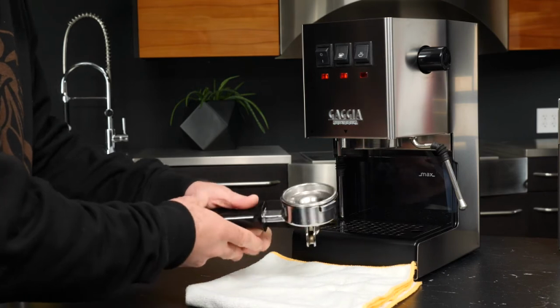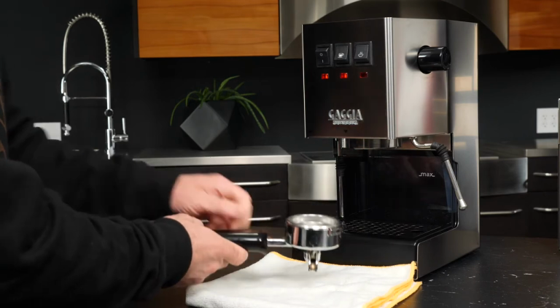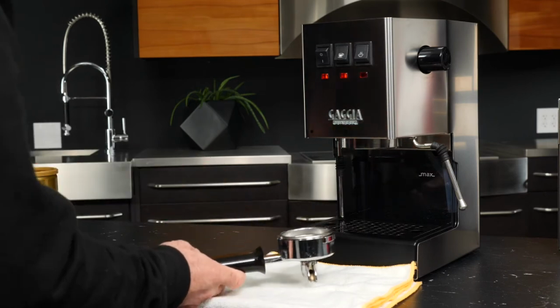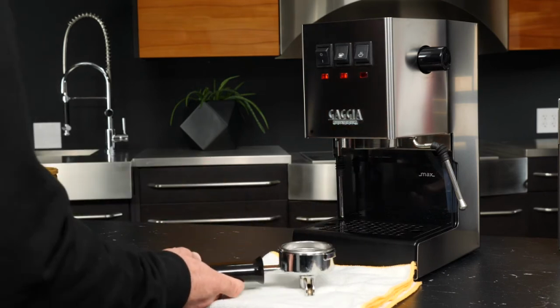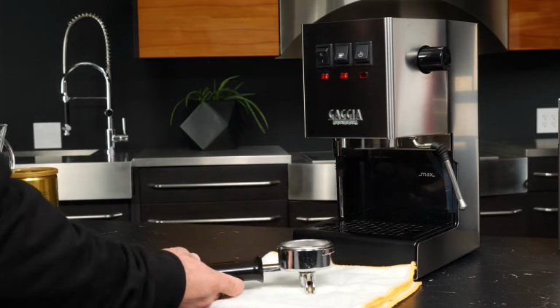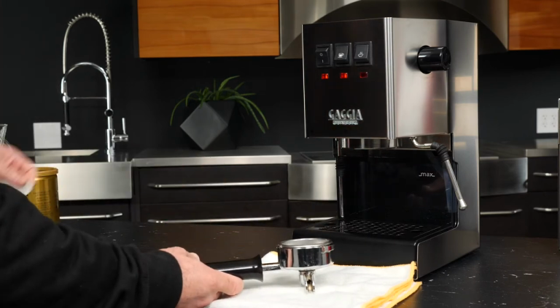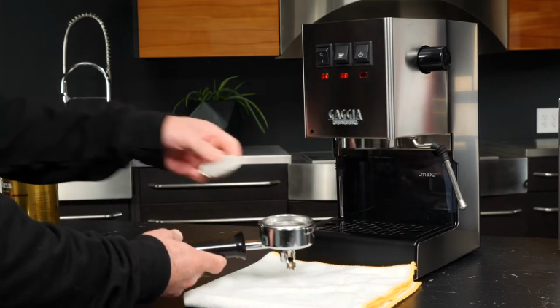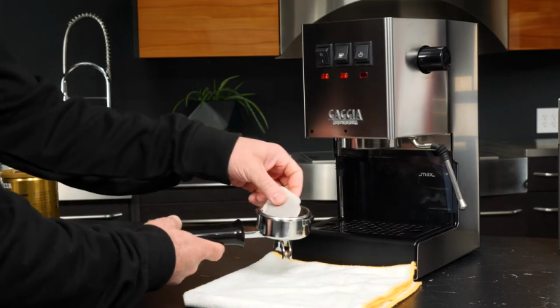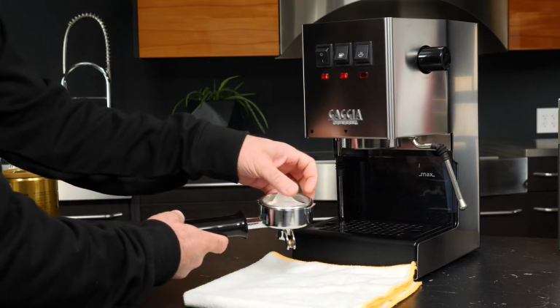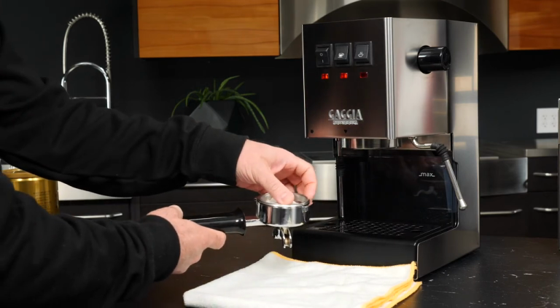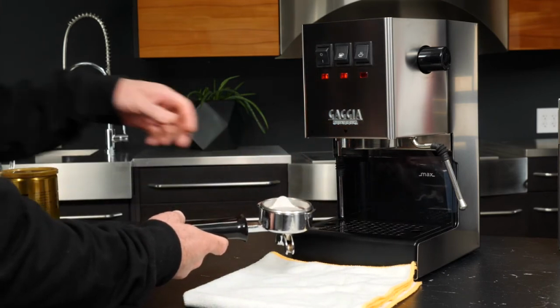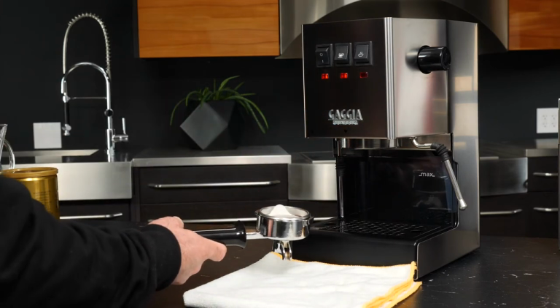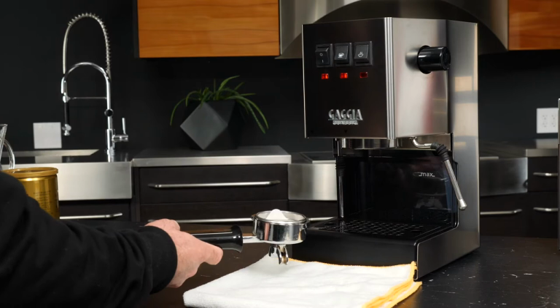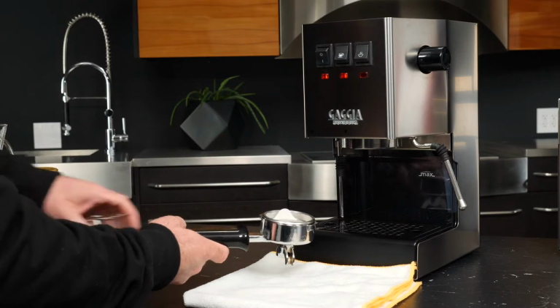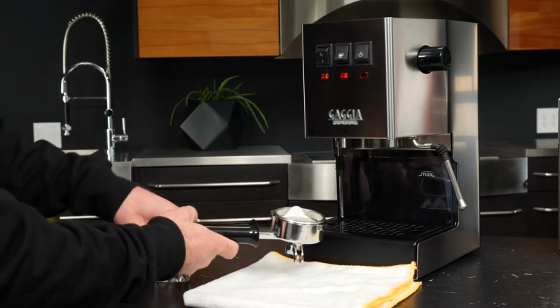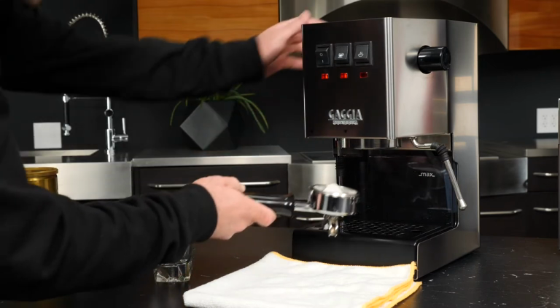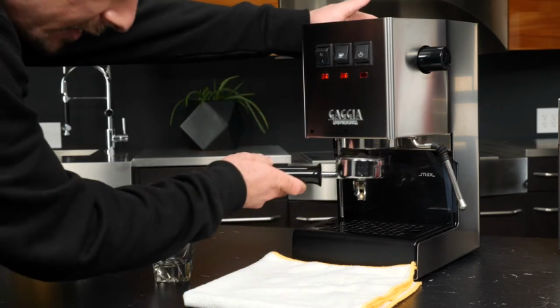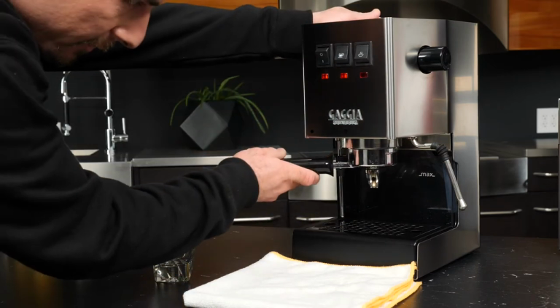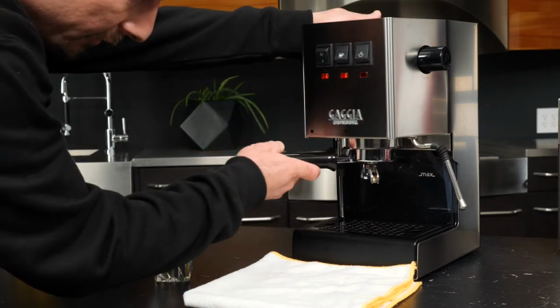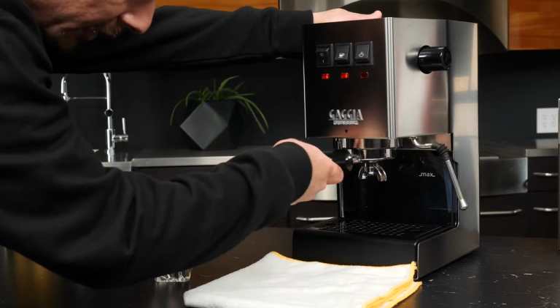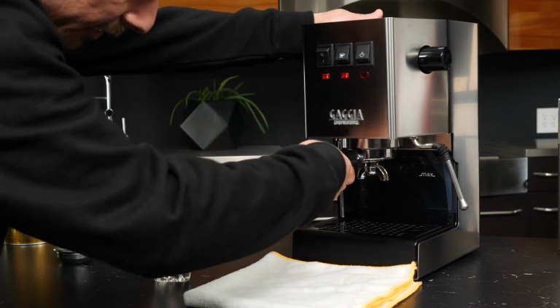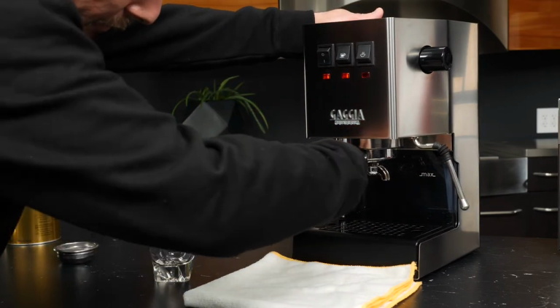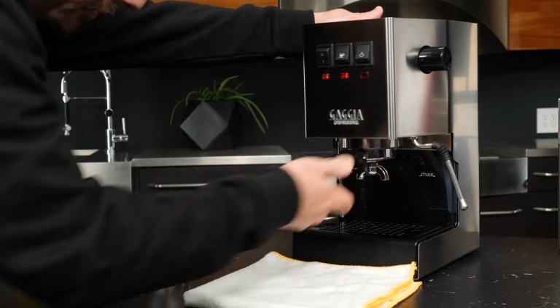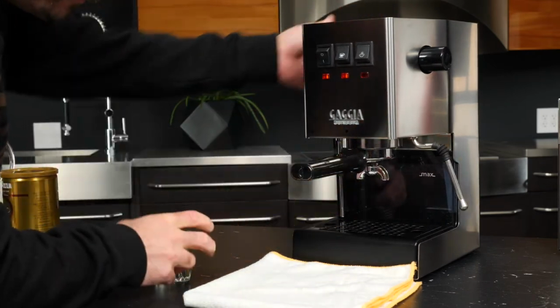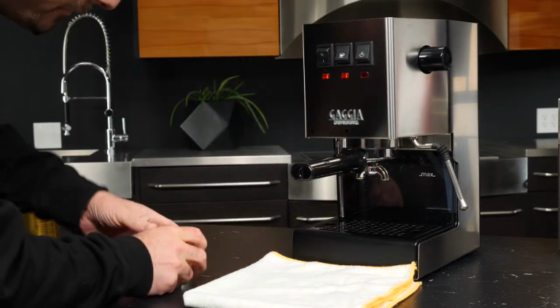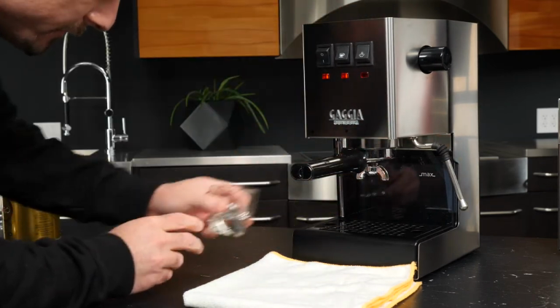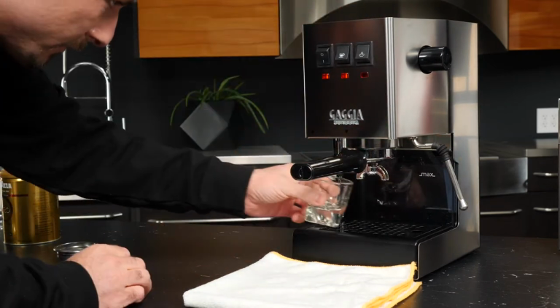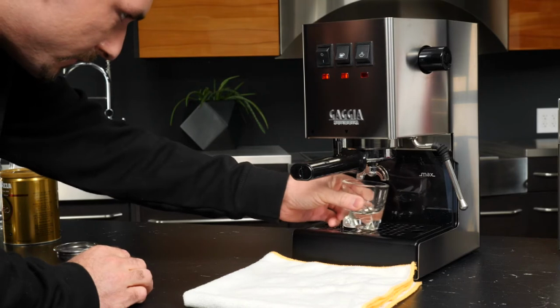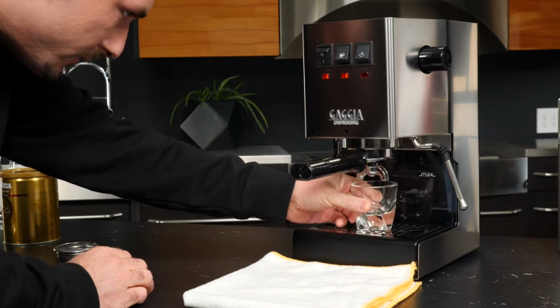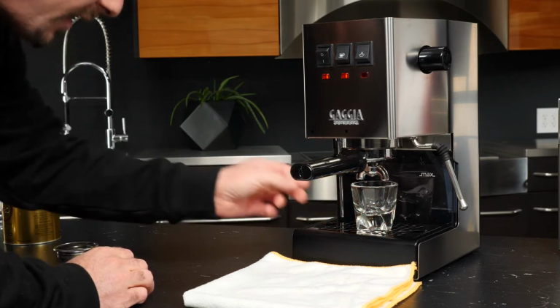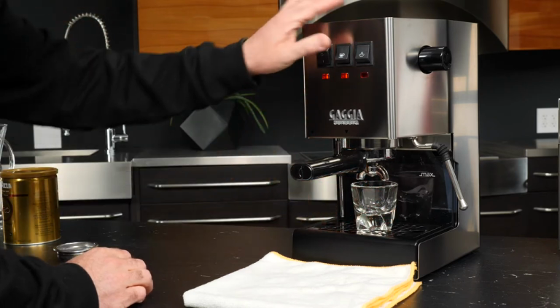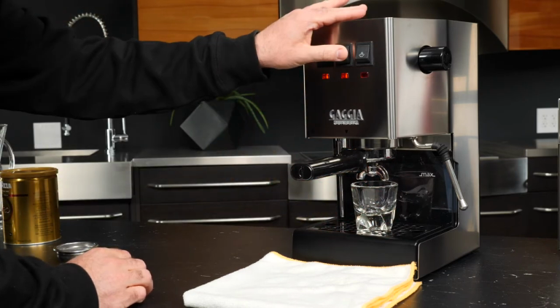We'll take our pod and put it in, get a cup handy, lock in the portafilter, and hit brew.